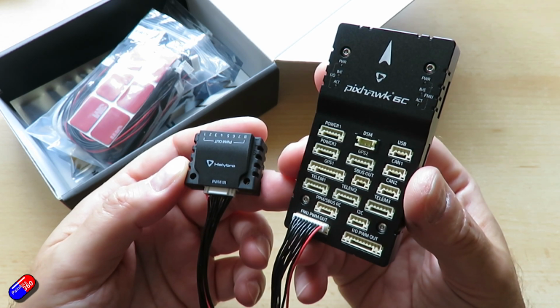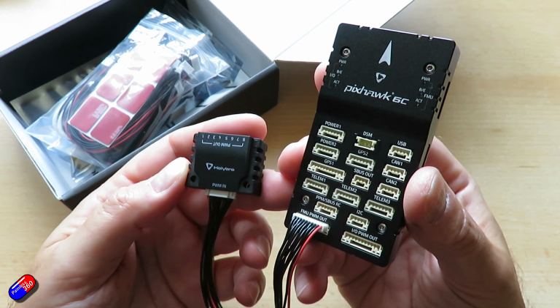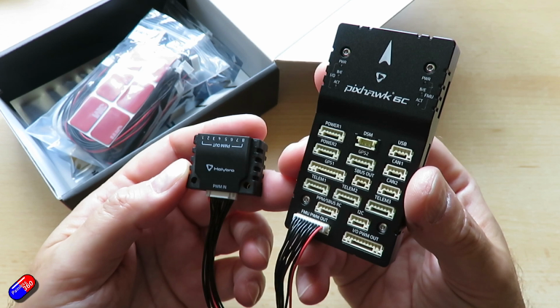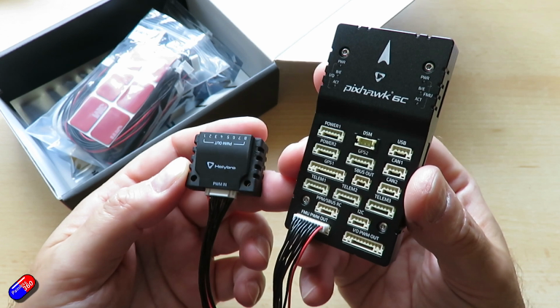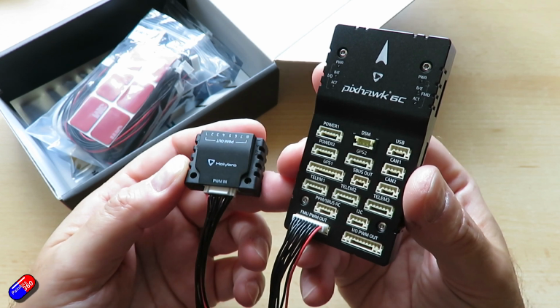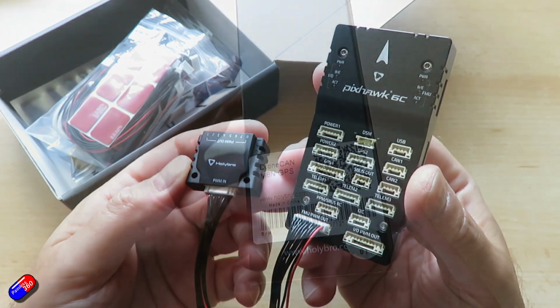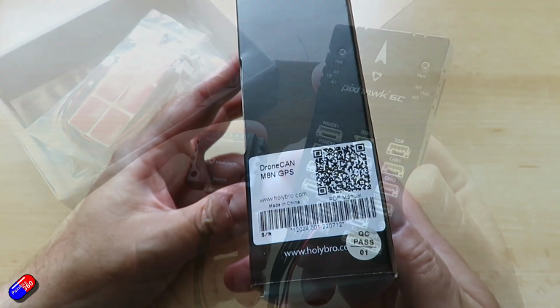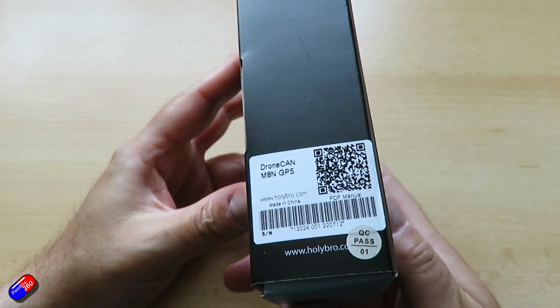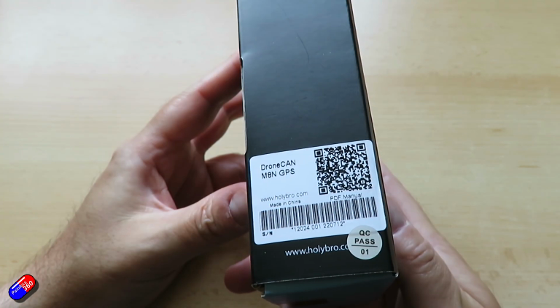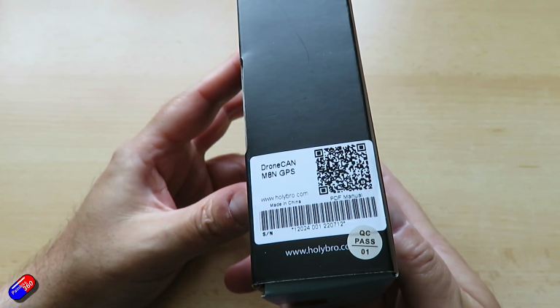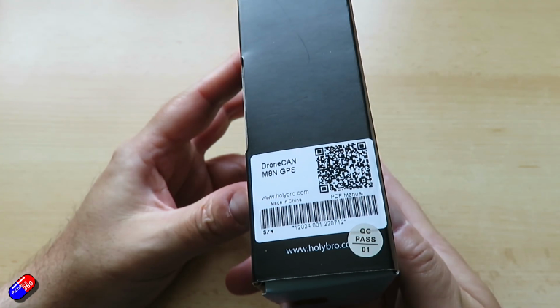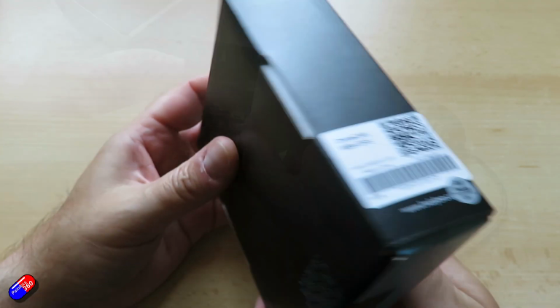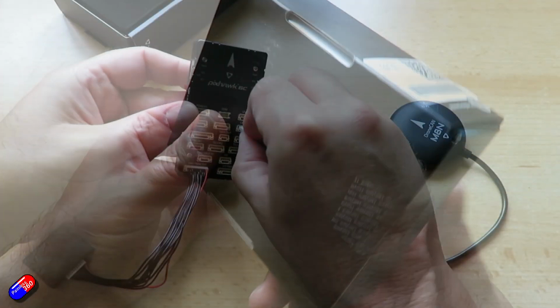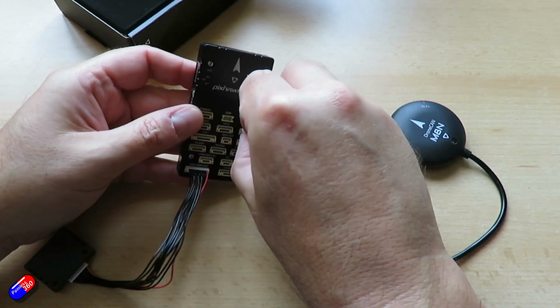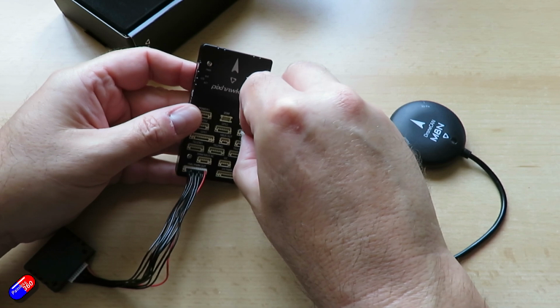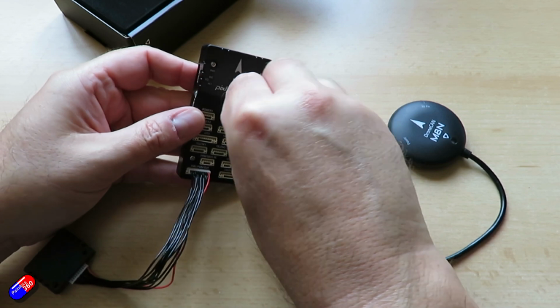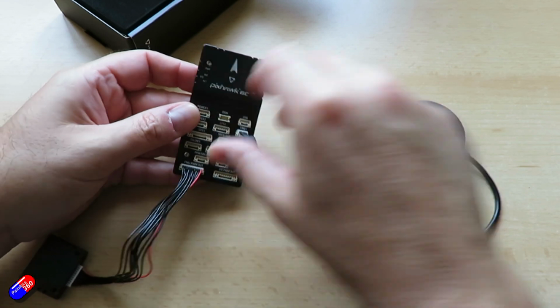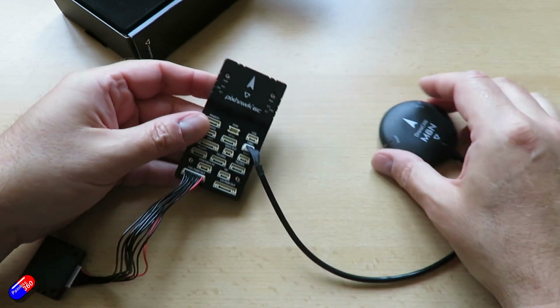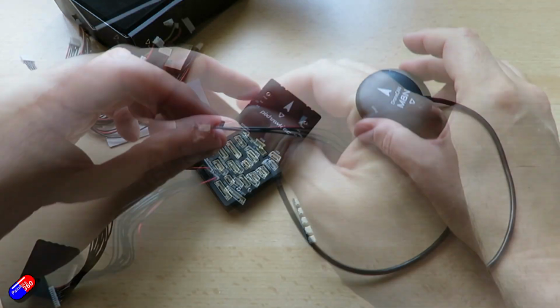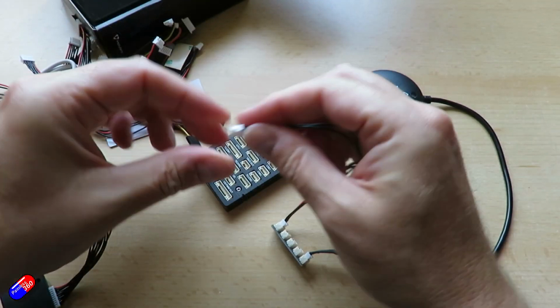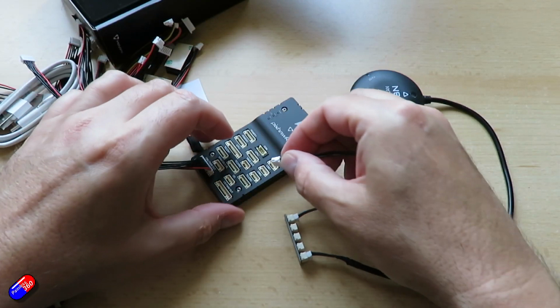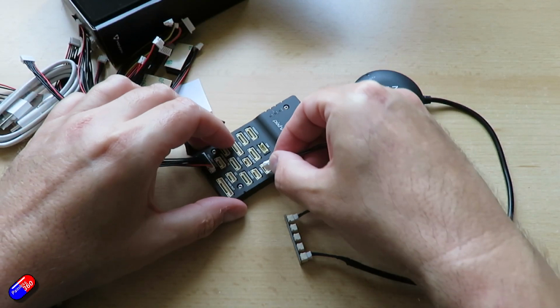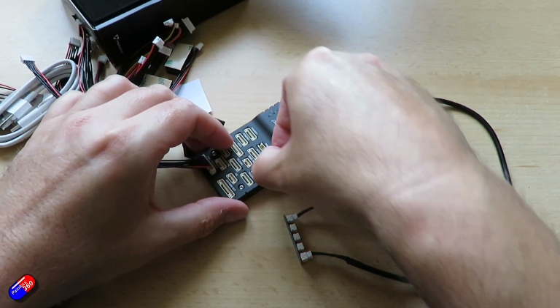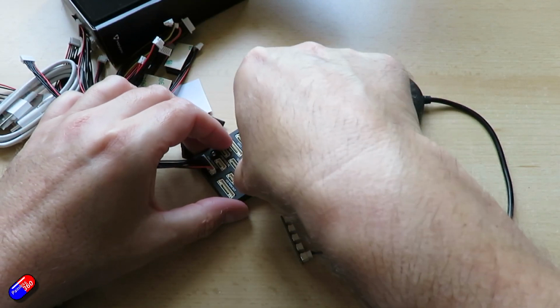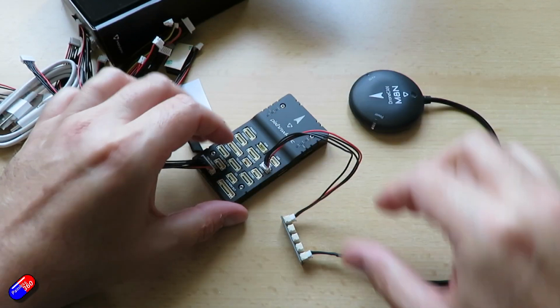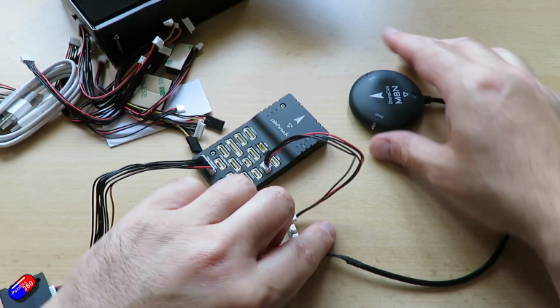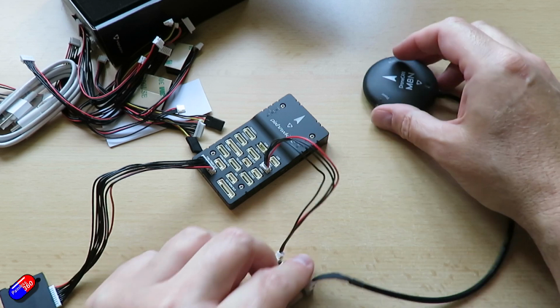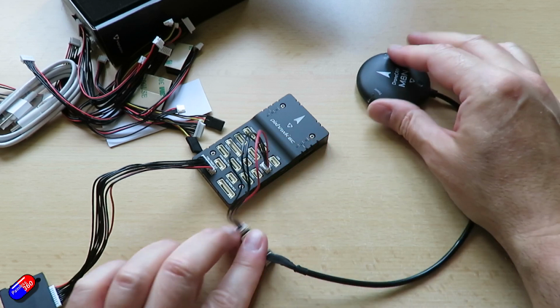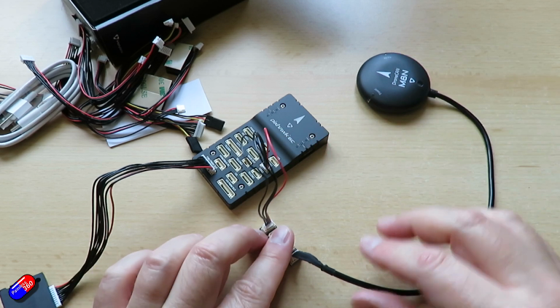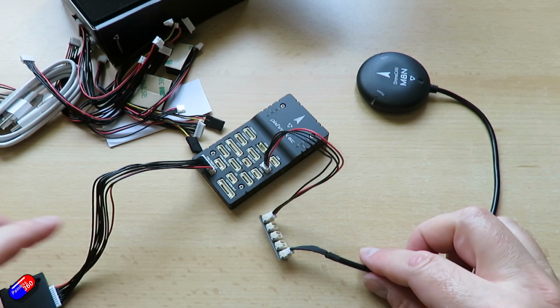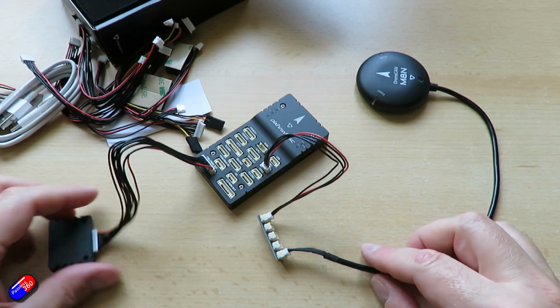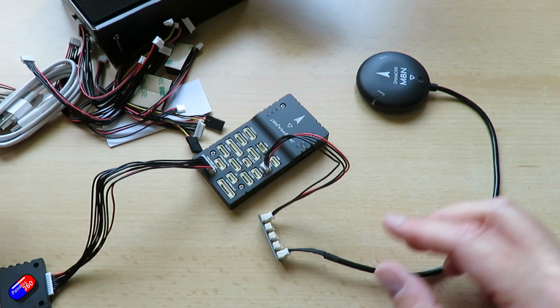The GPS on this is a CANBUS GPS and there is a little CANBUS hub in the cable kit too. You'll see a lot more CANBUS stuff coming on the channel in the next month or two as I actually do my first VTOL build.